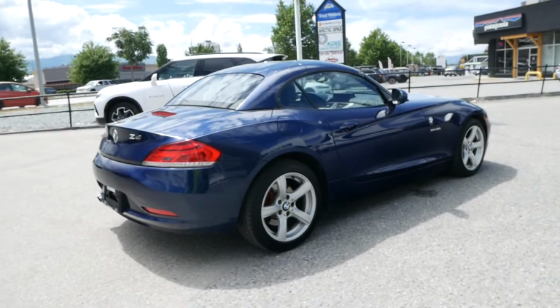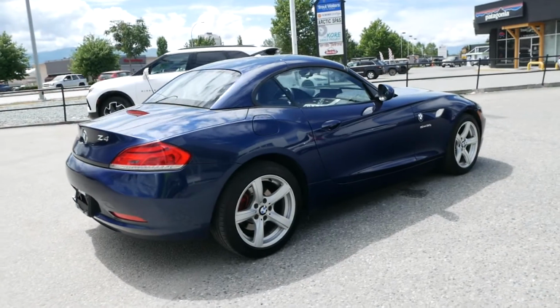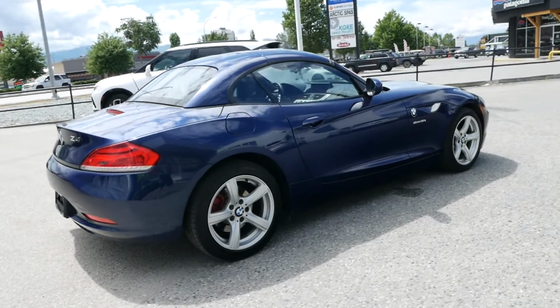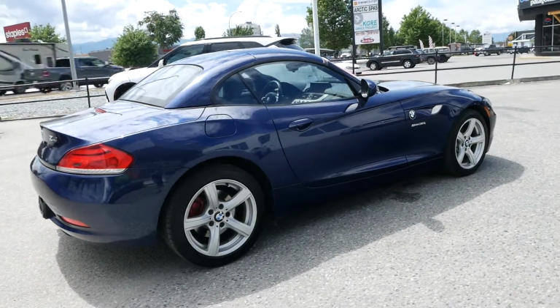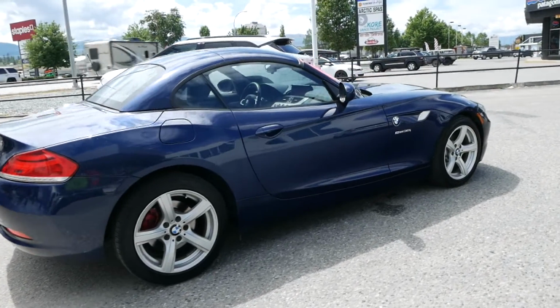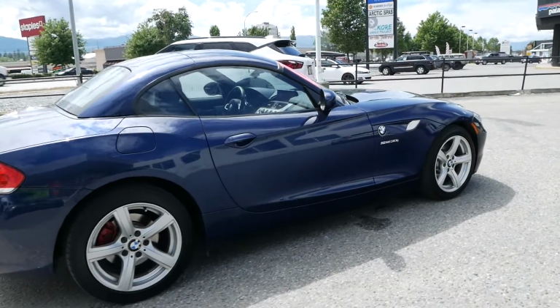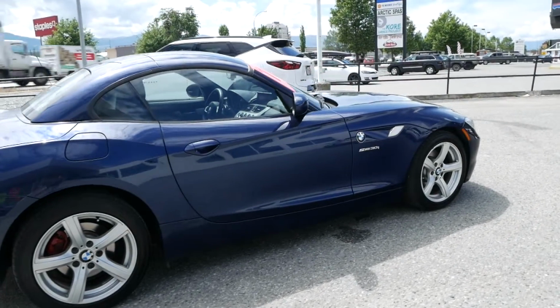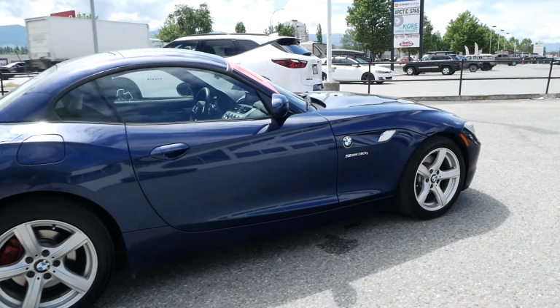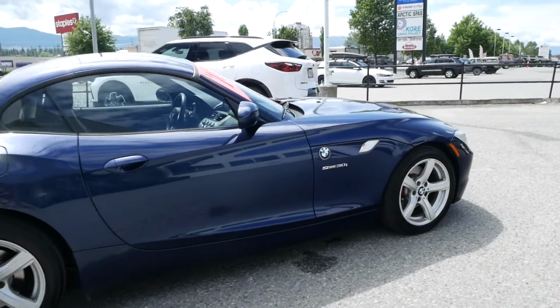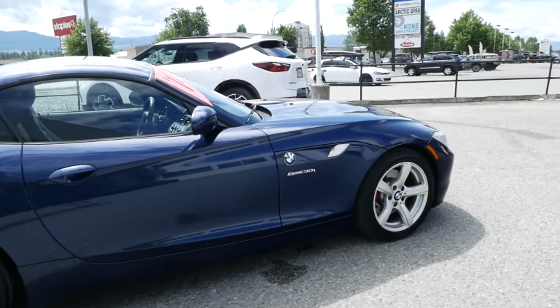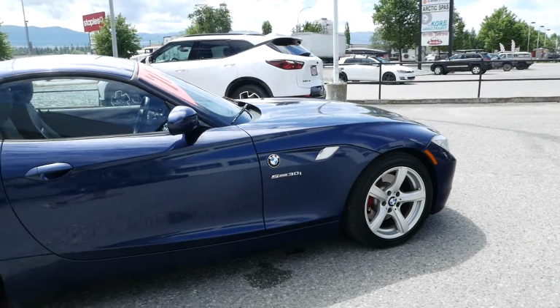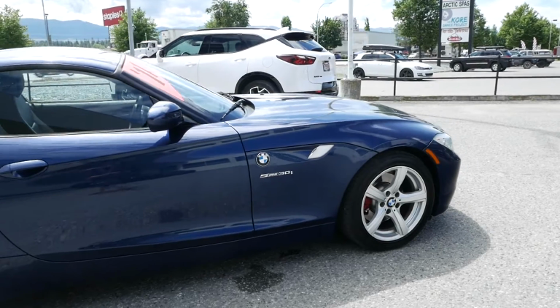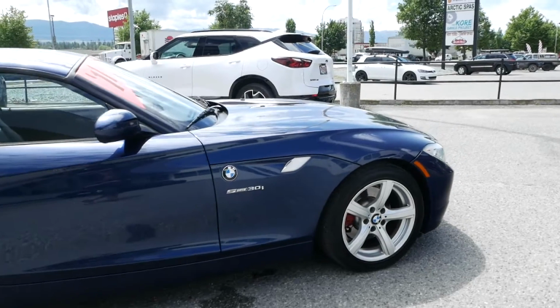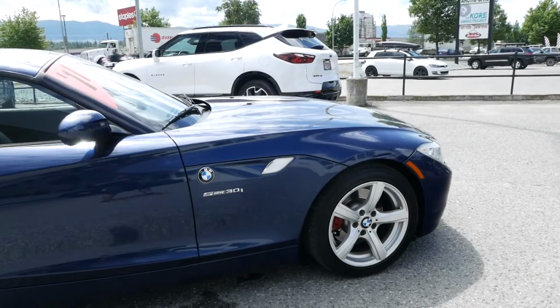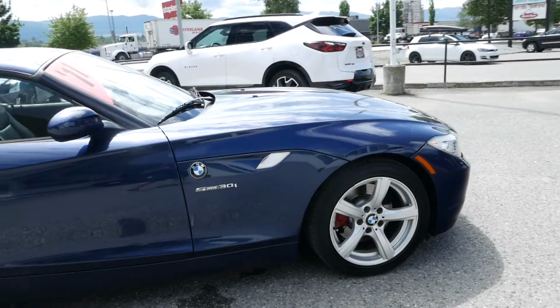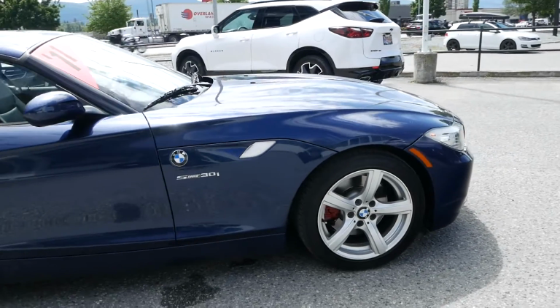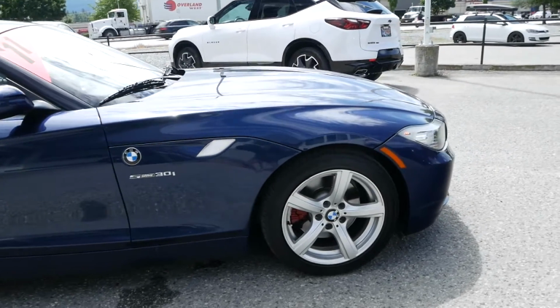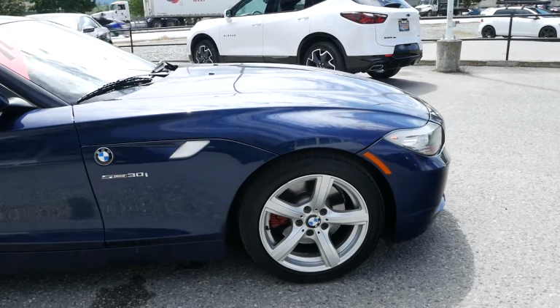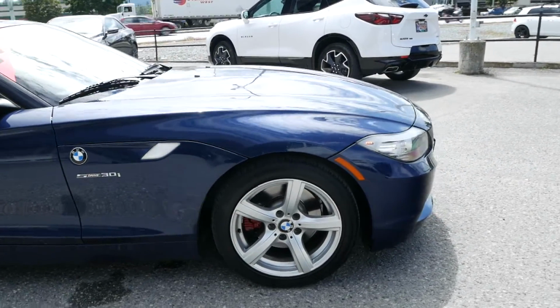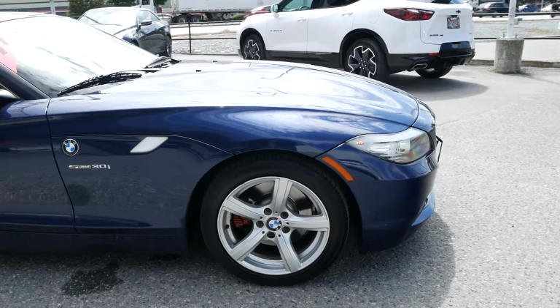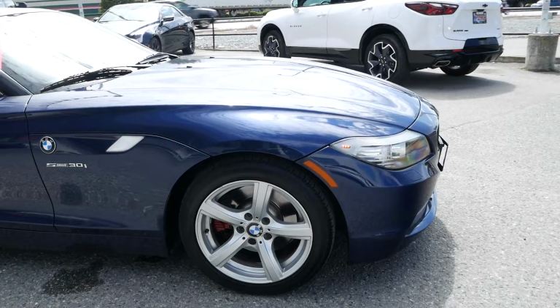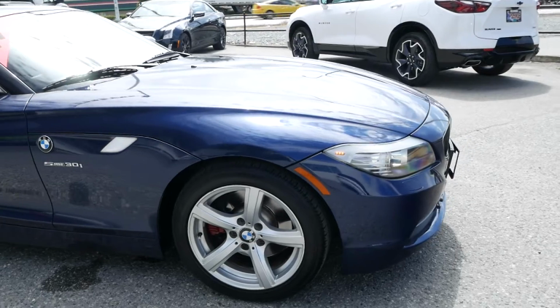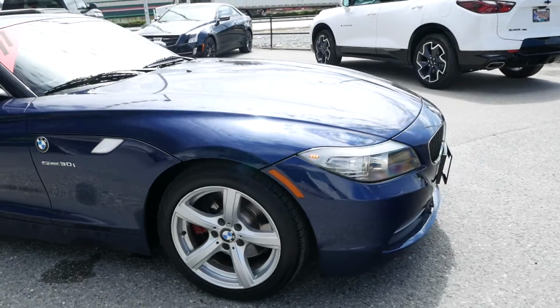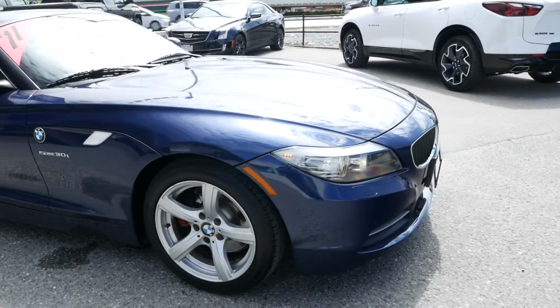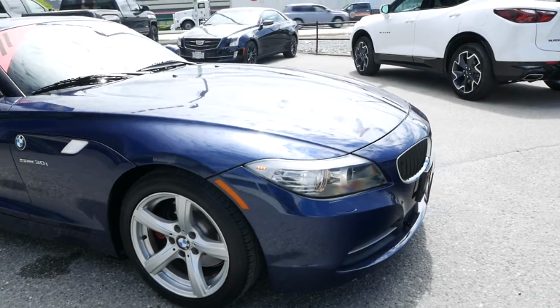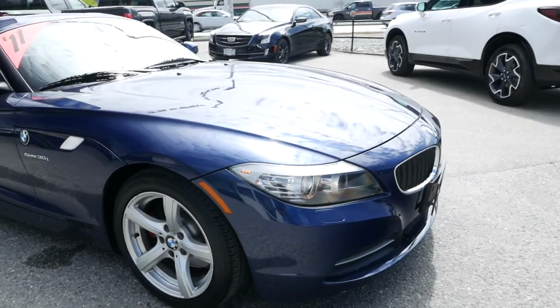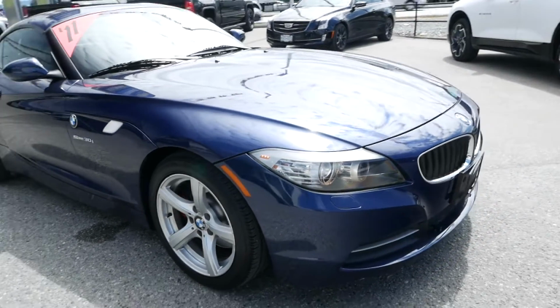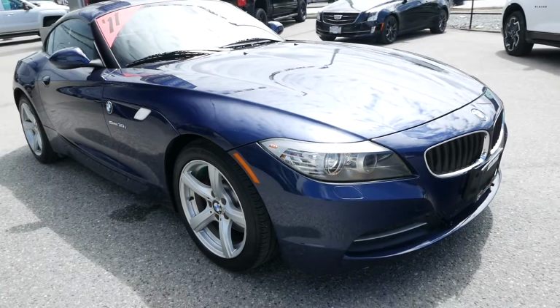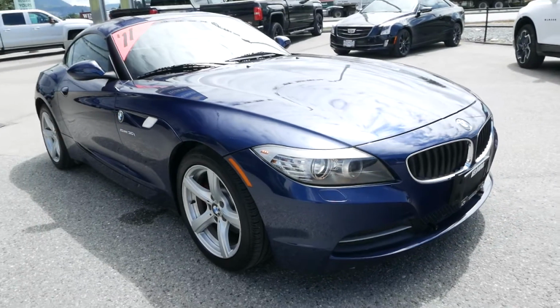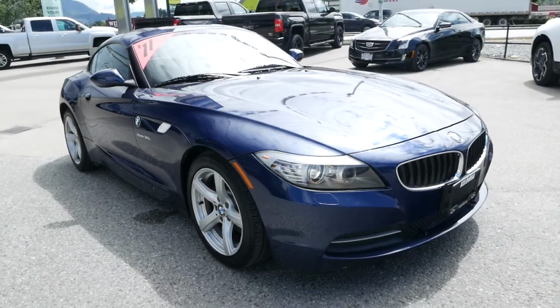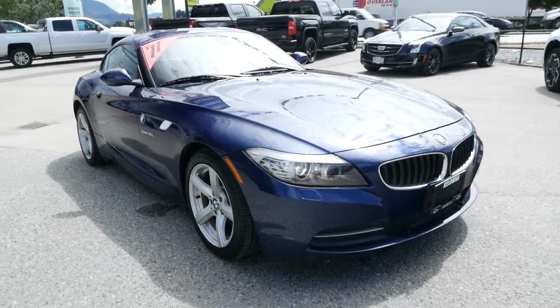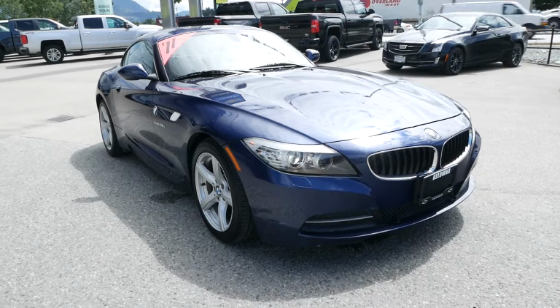Thank you for watching this walk around video of the 2011 BMW Z4 S-Drive 30i. If you'd like to see this vehicle in person or take it for a test drive, come and see us at Kelowna Chevrolet where our sales team will happily show you around.